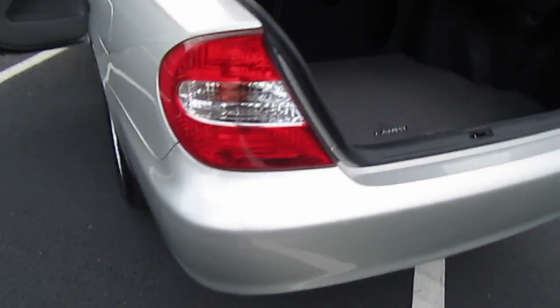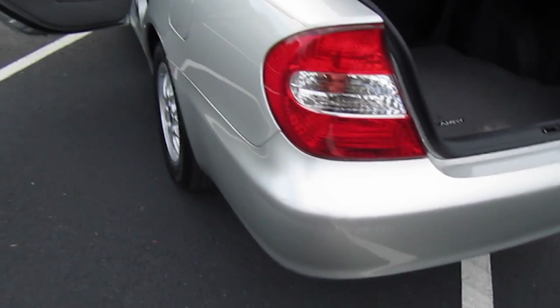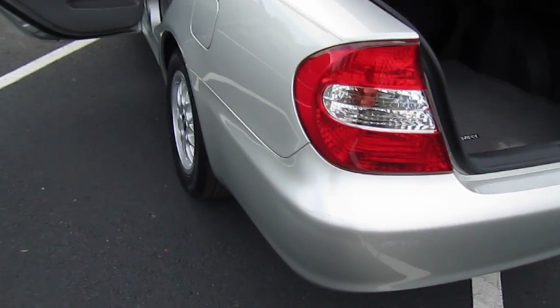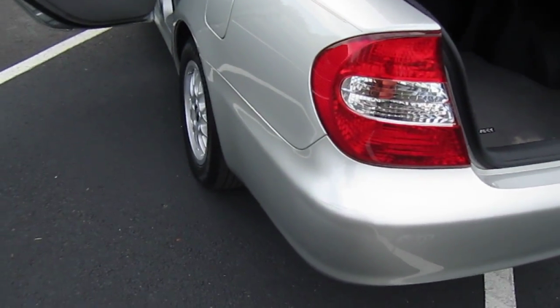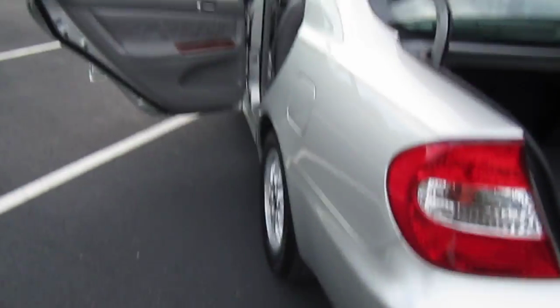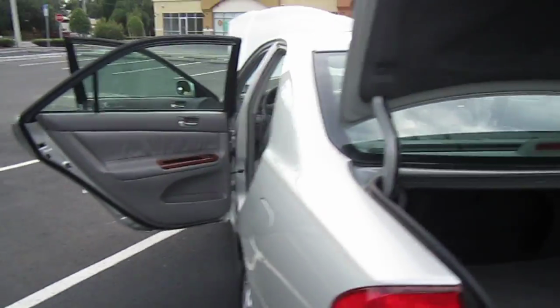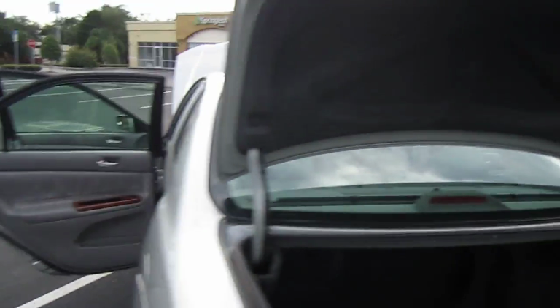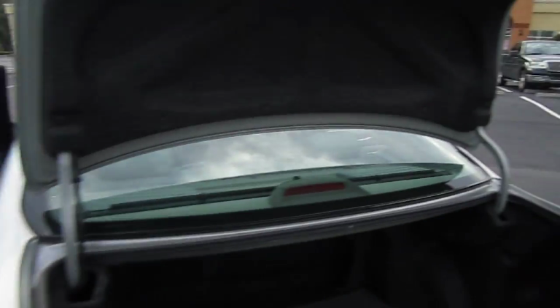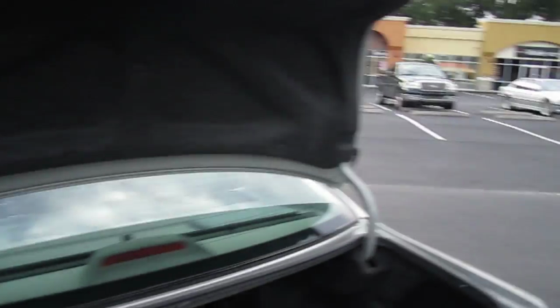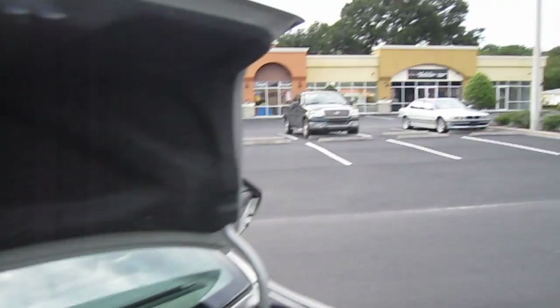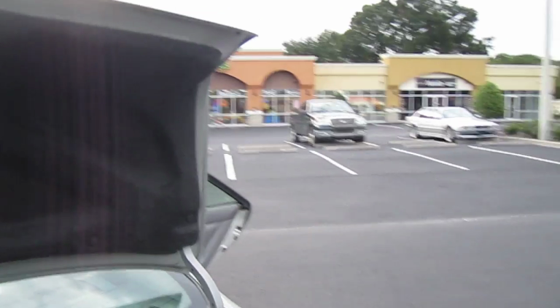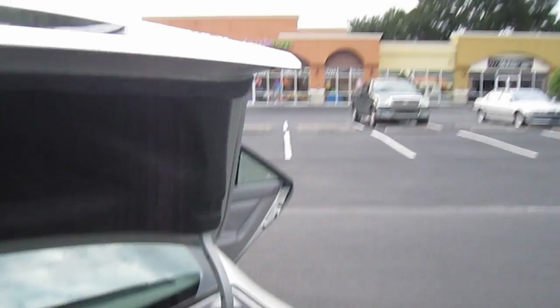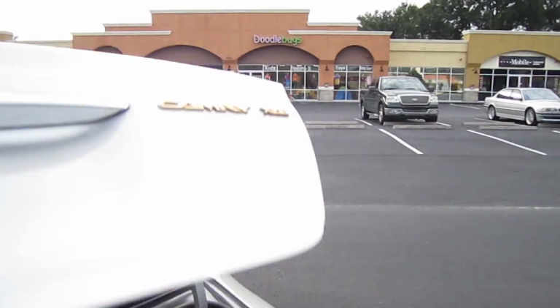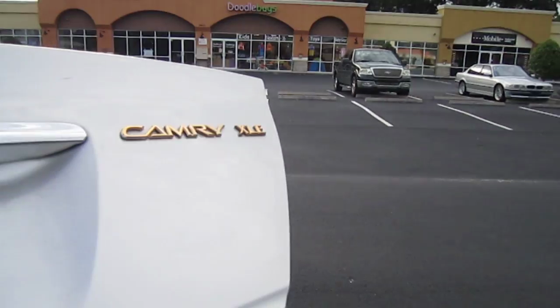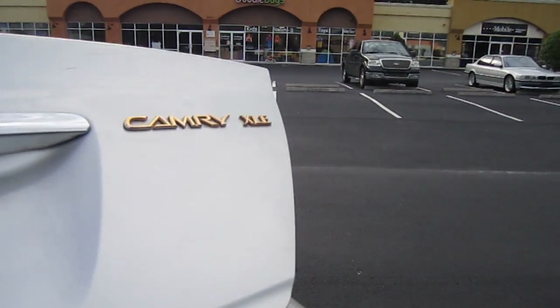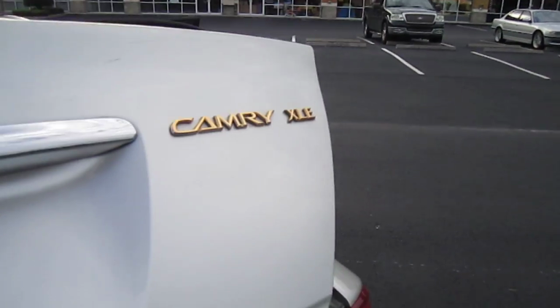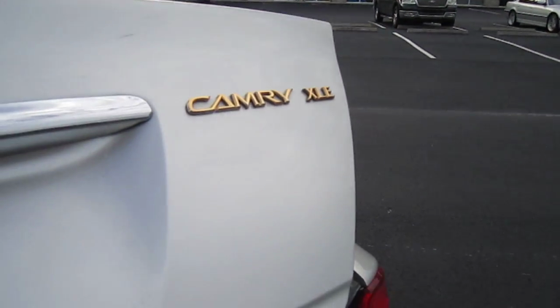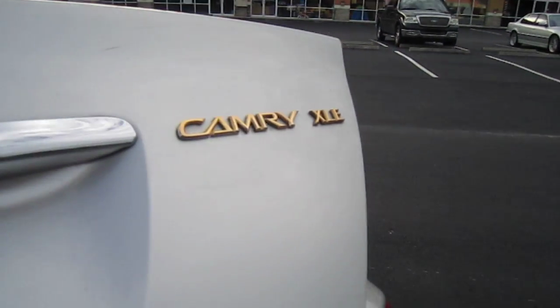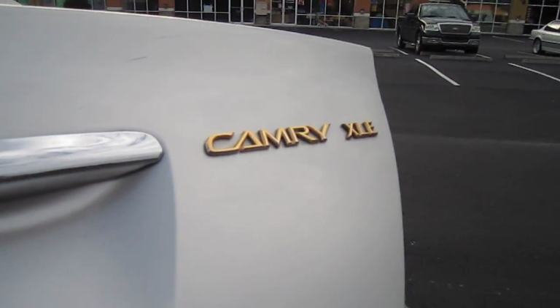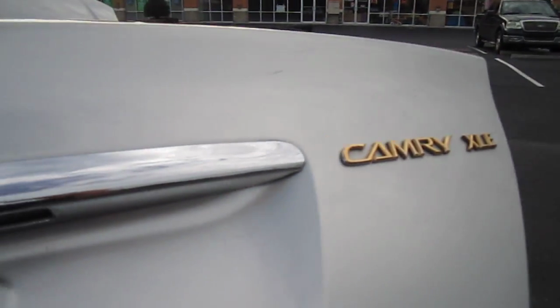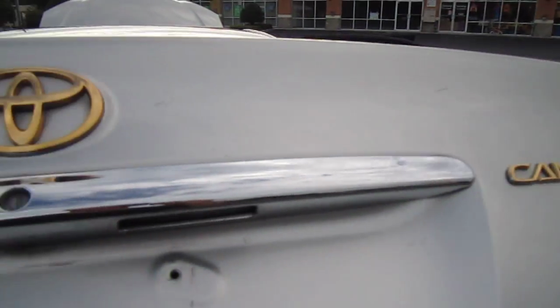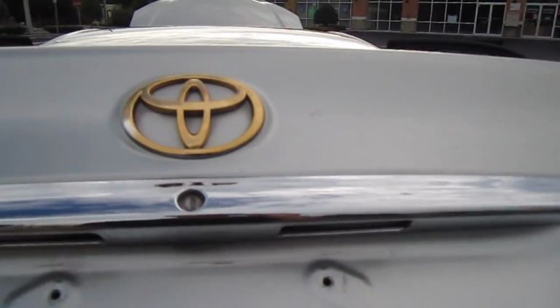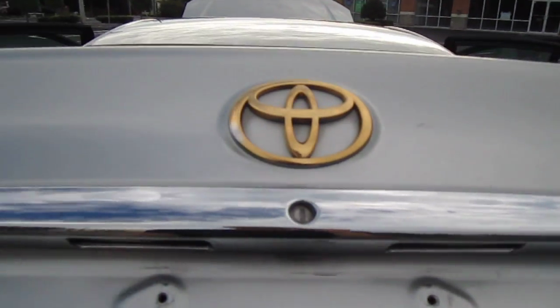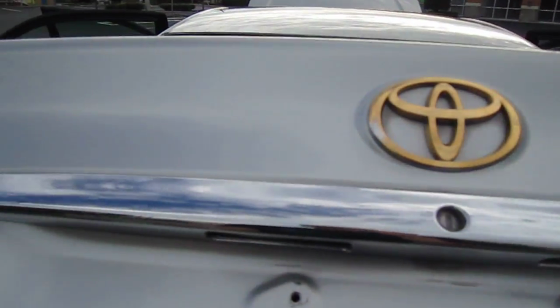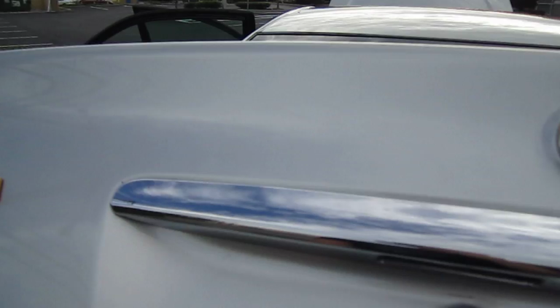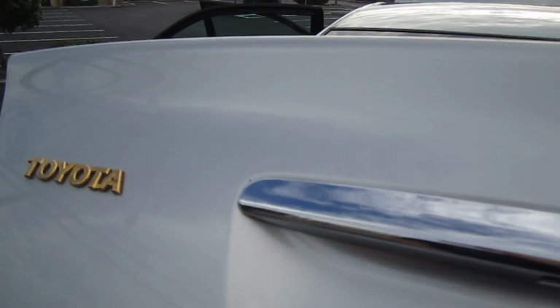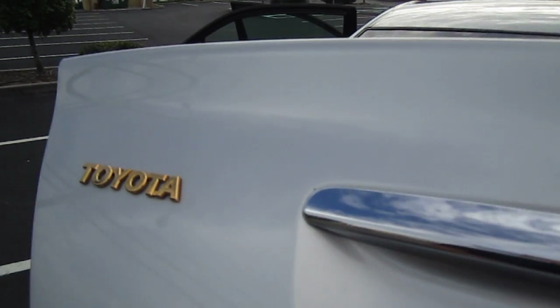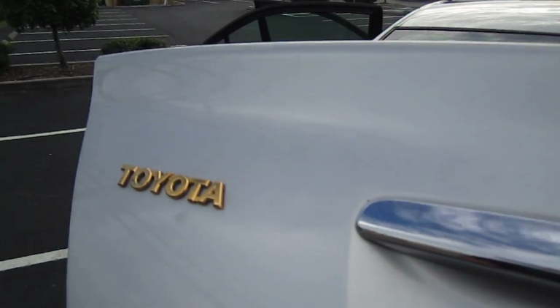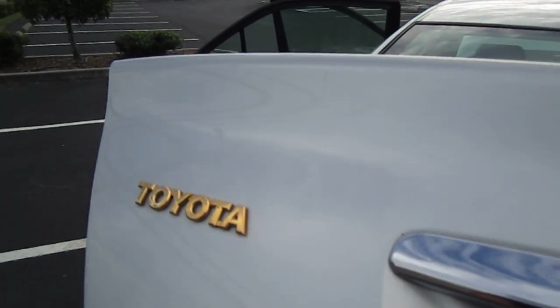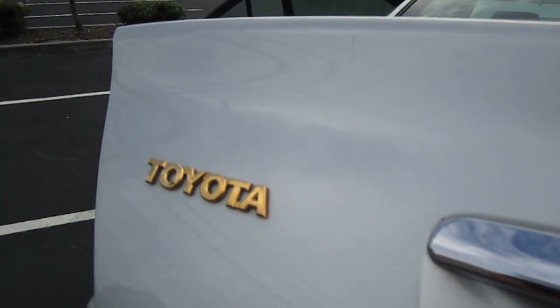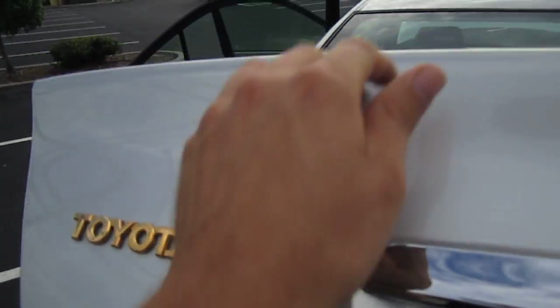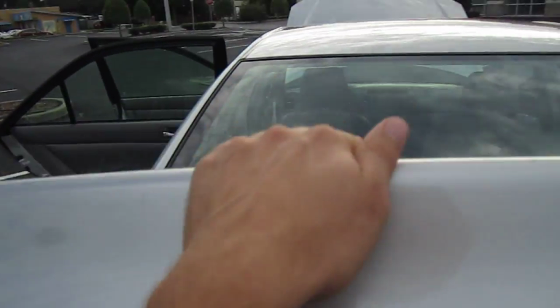It comes with the trunk mat, the spare, all the good stuff, all the tools for changing the spare. The Camry XLE — this is the gold package, another expensive add-on through Toyota.